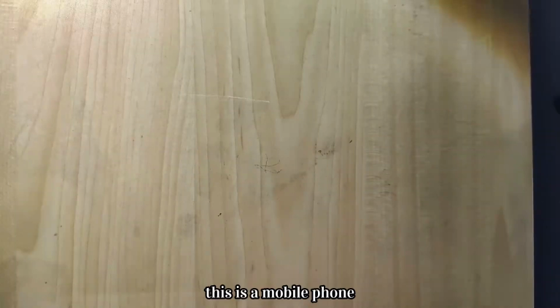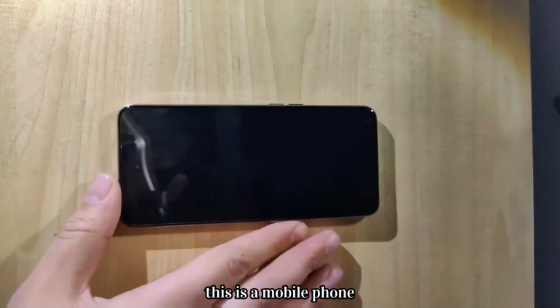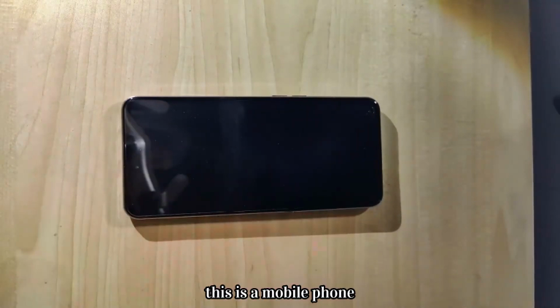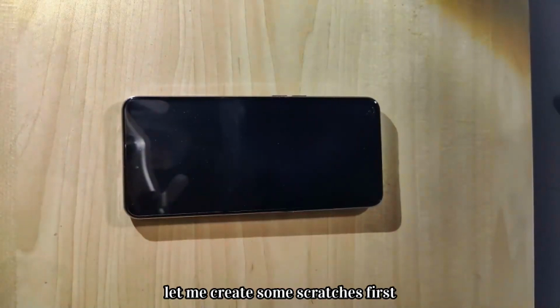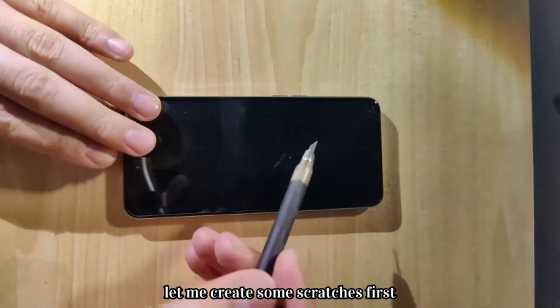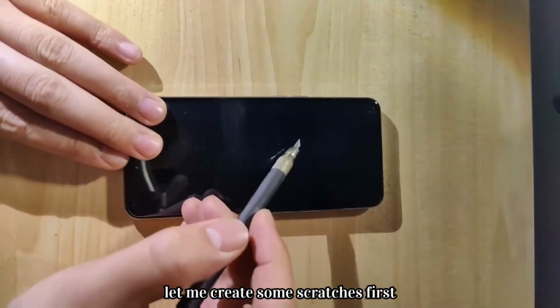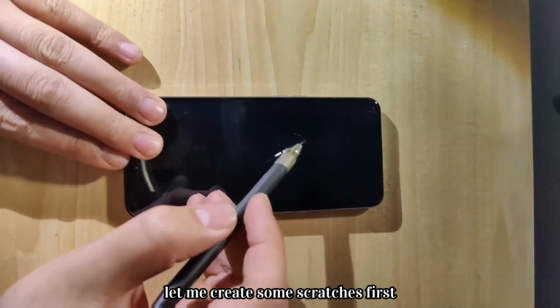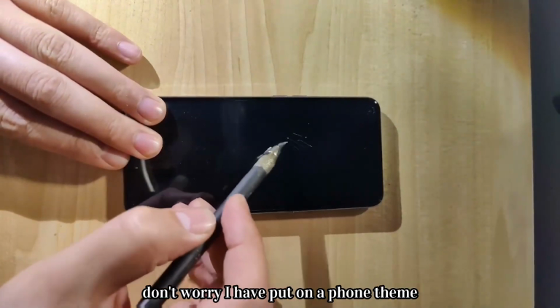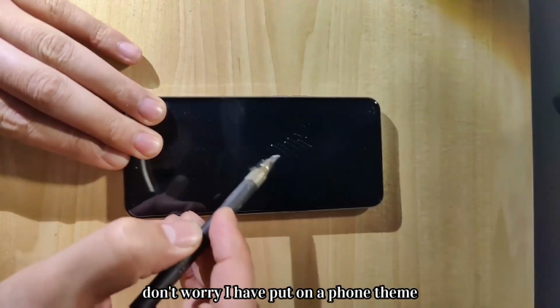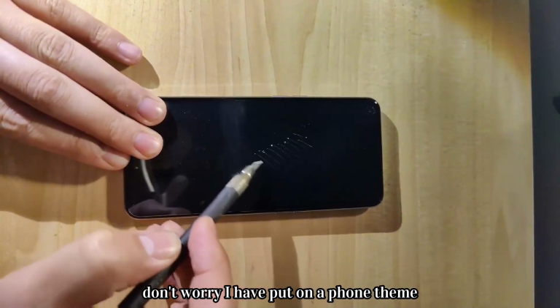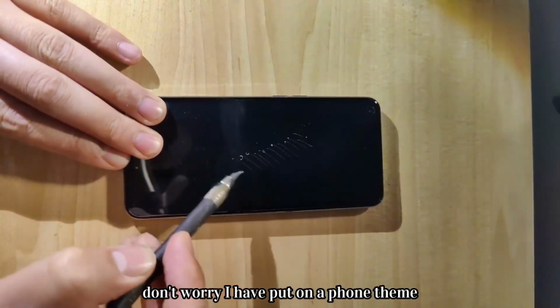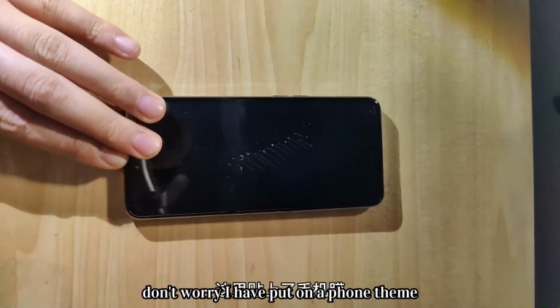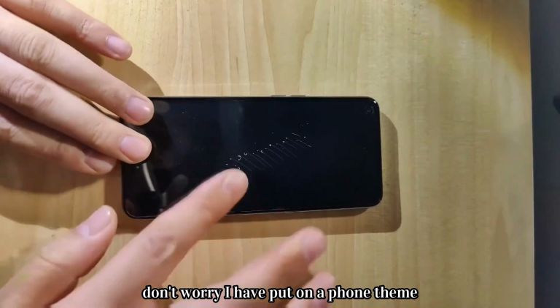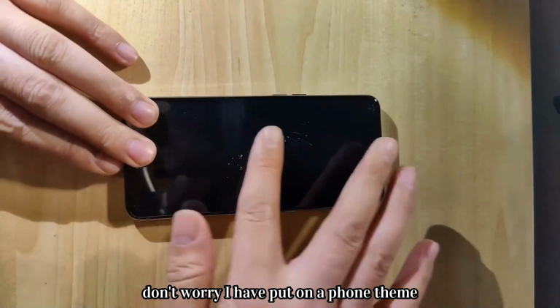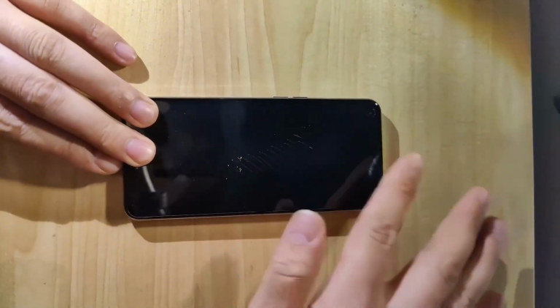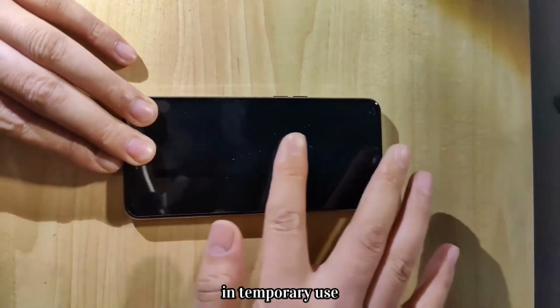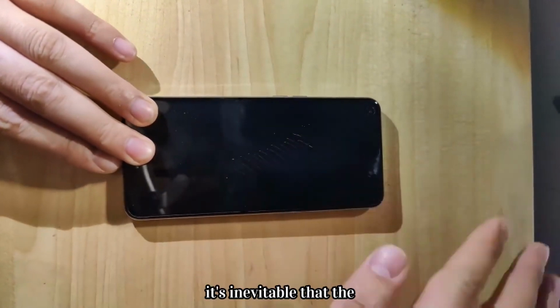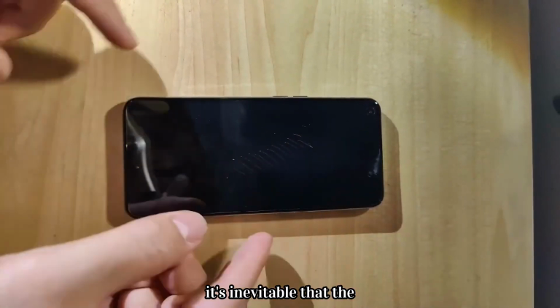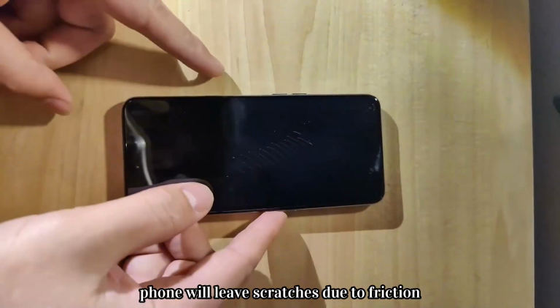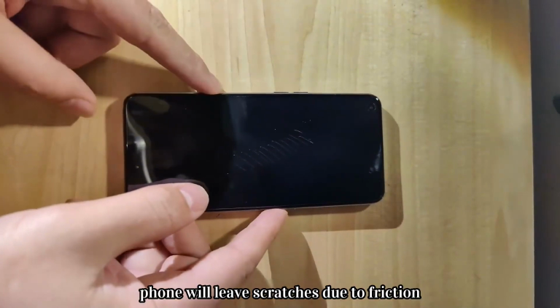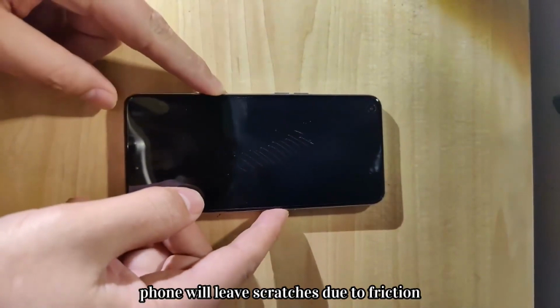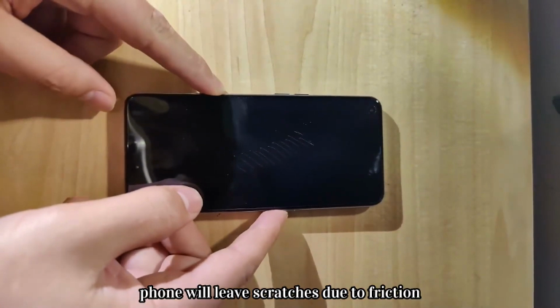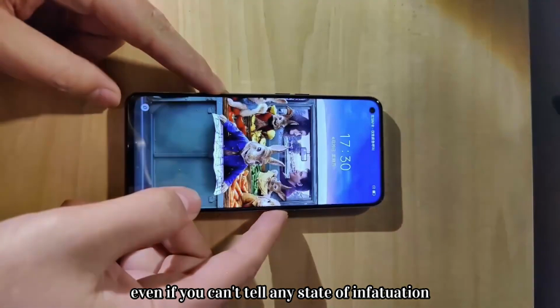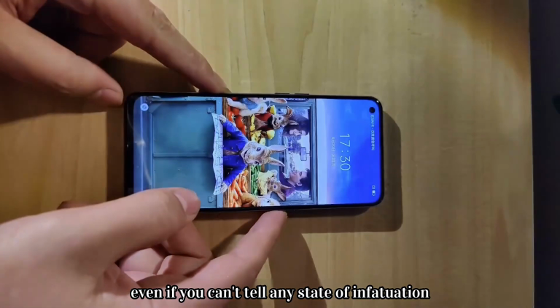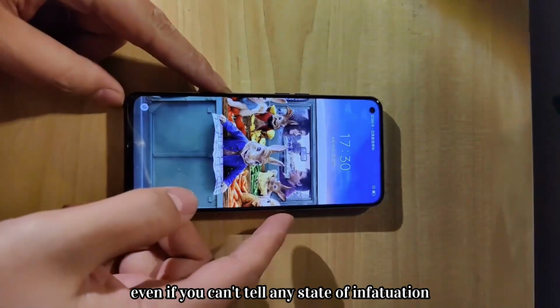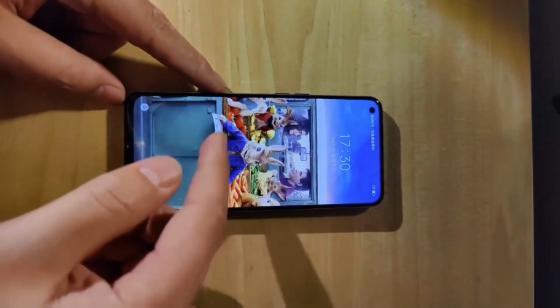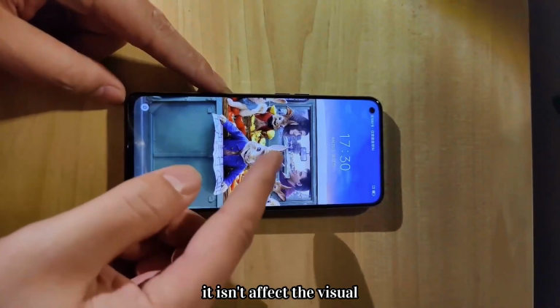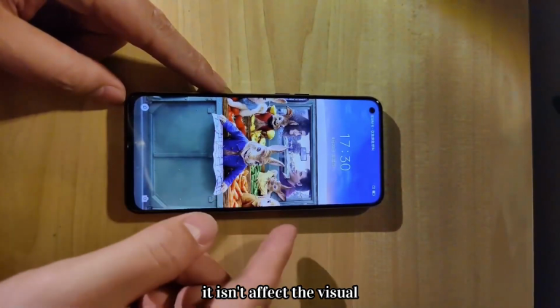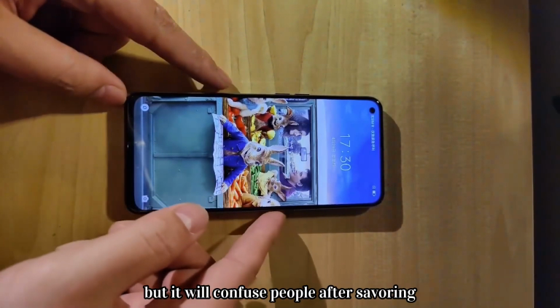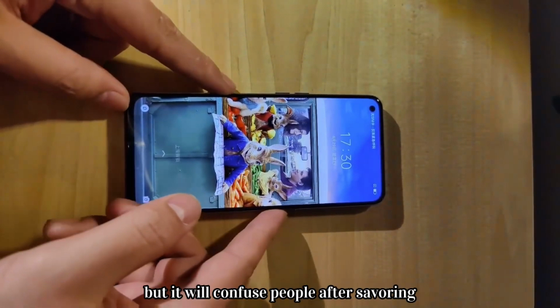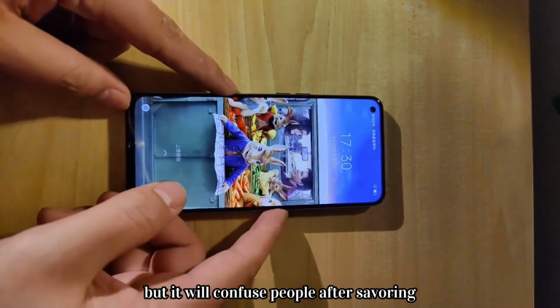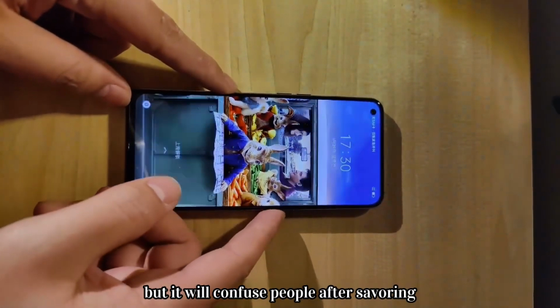This is the mobile phone. Let me create some scratches first. Don't worry, I have put on a phone film. During temporary use, it's inevitable that the phone will leave scratches due to friction. Even if you can't tell in a state of infatuation, it doesn't affect the visual, but it will confuse people after savoring.